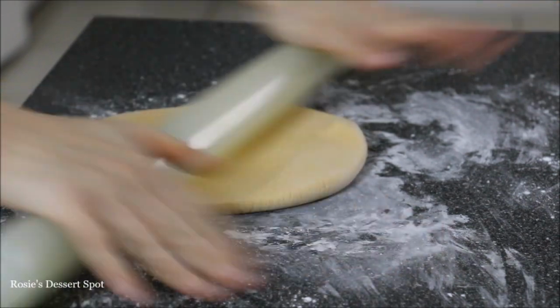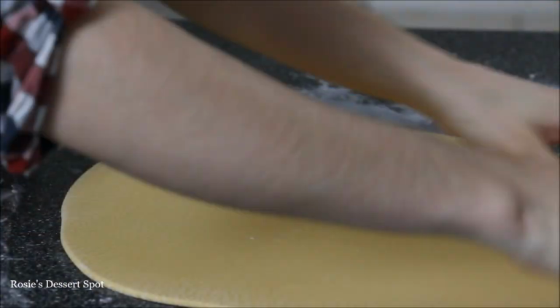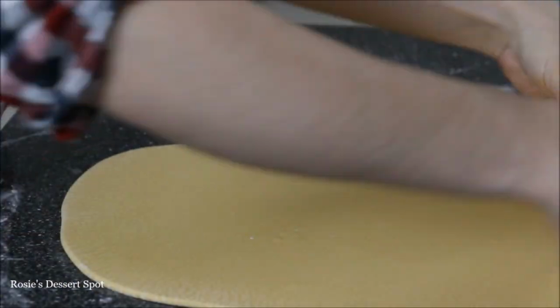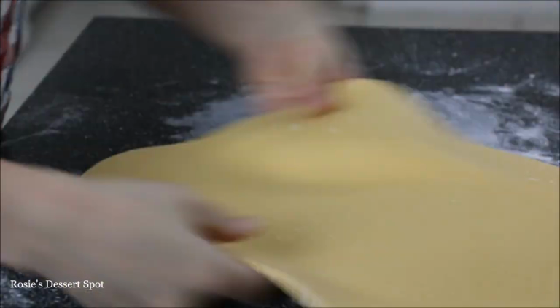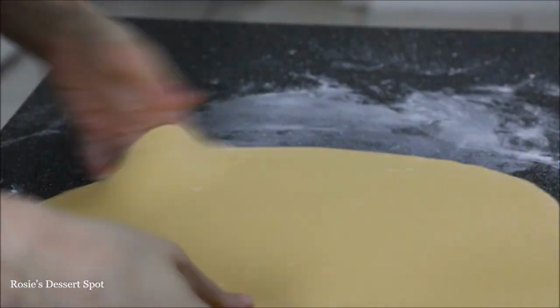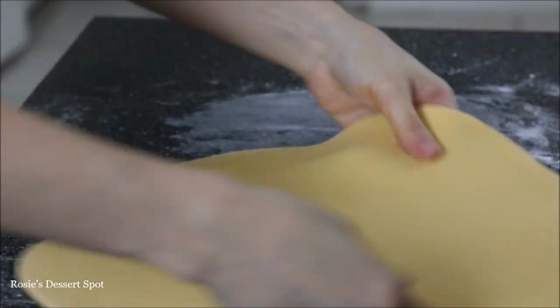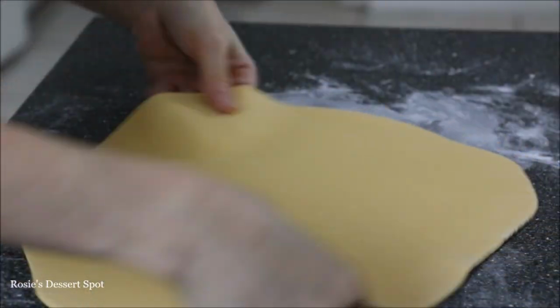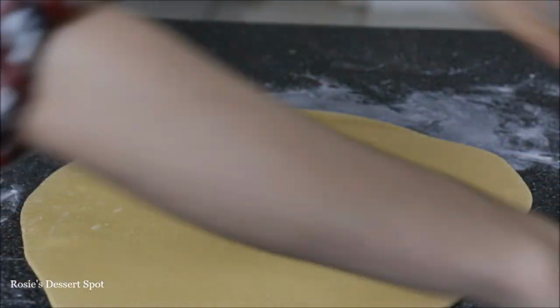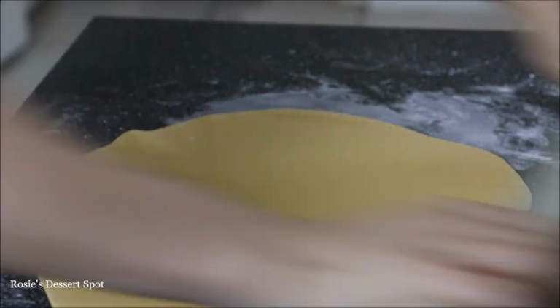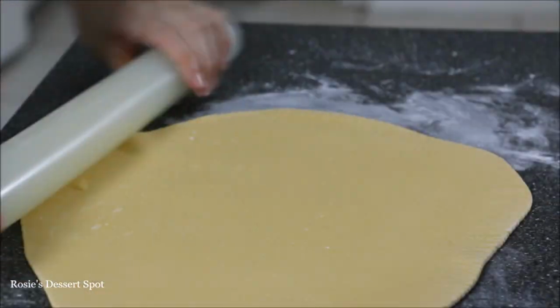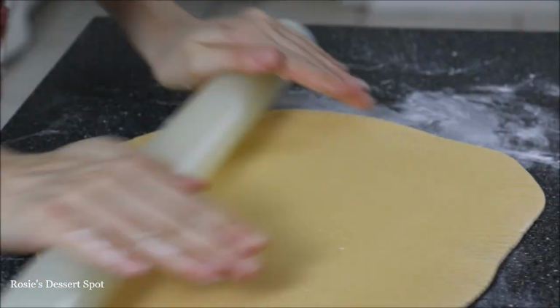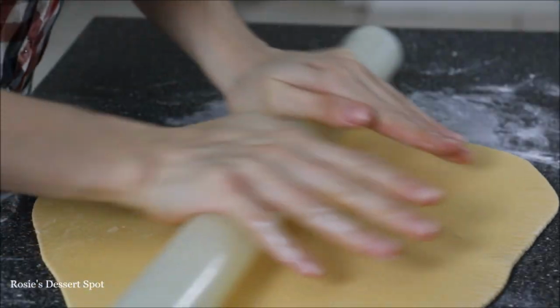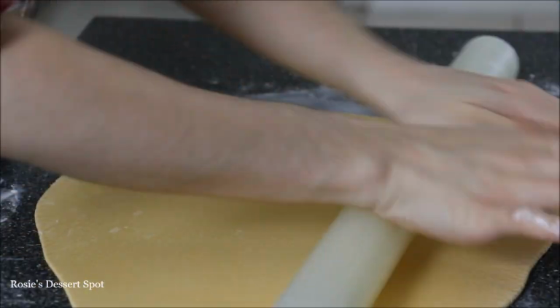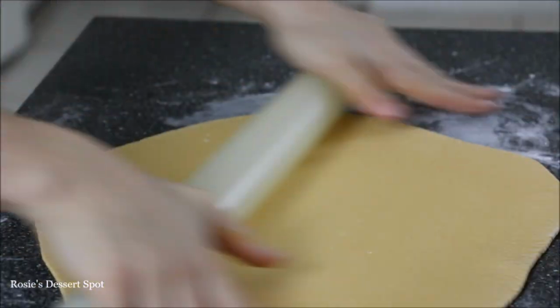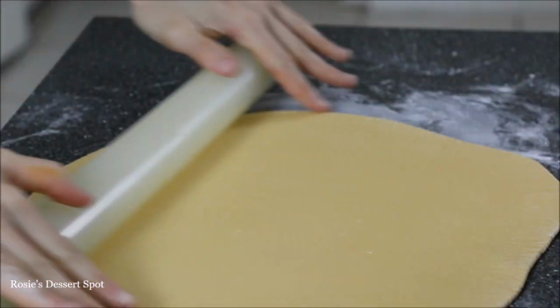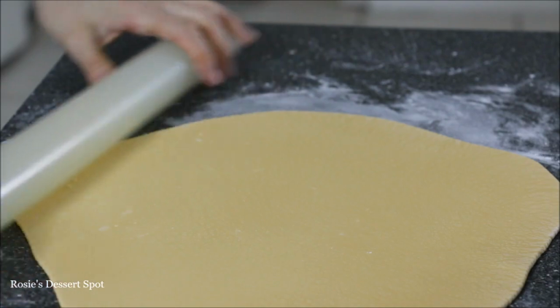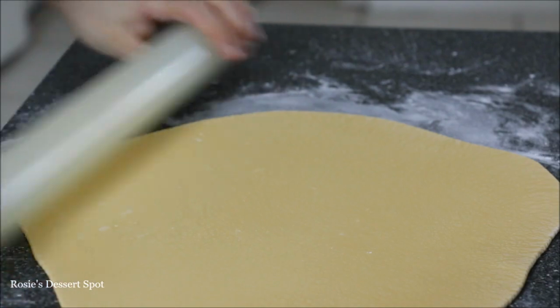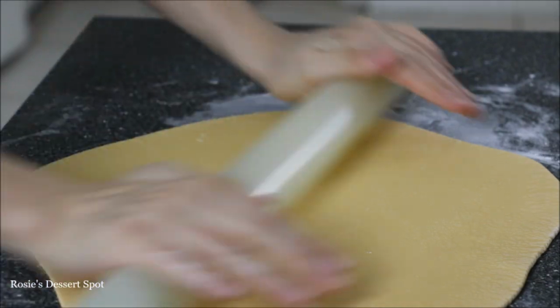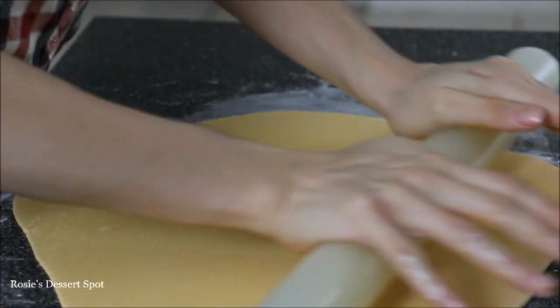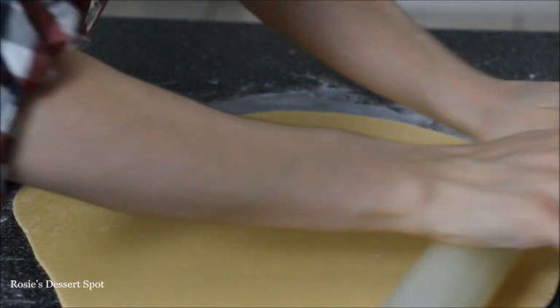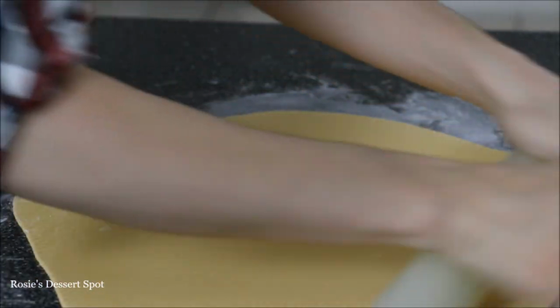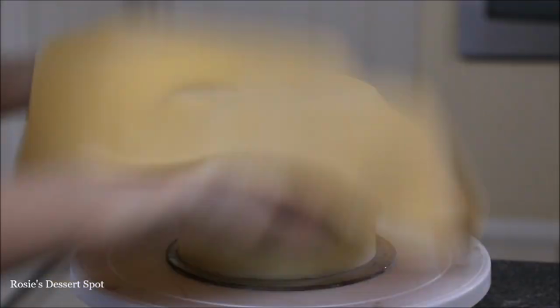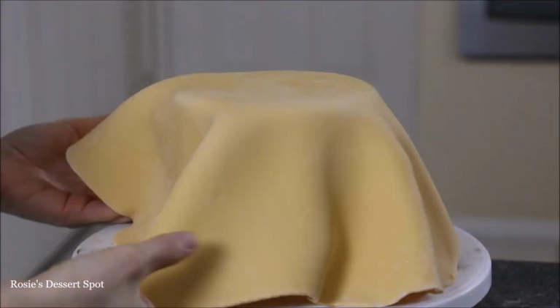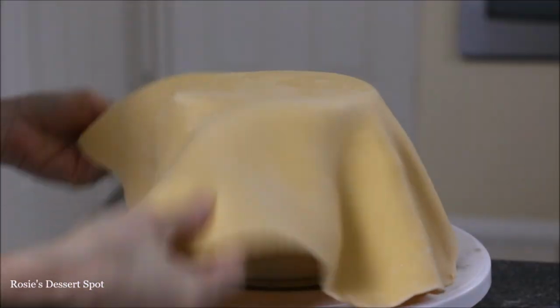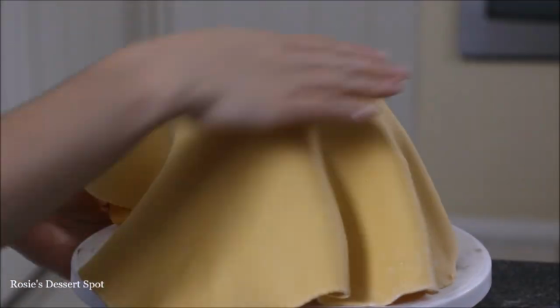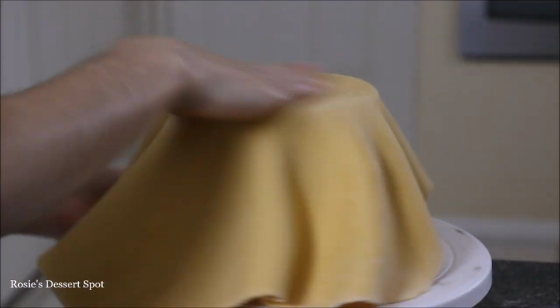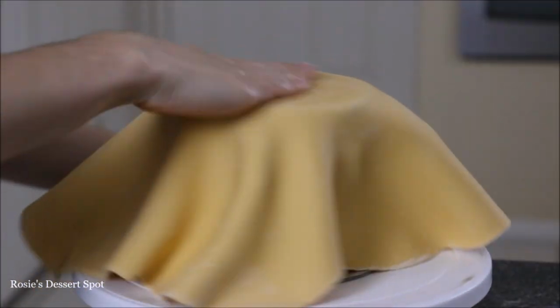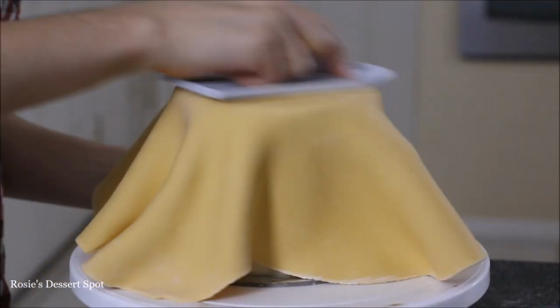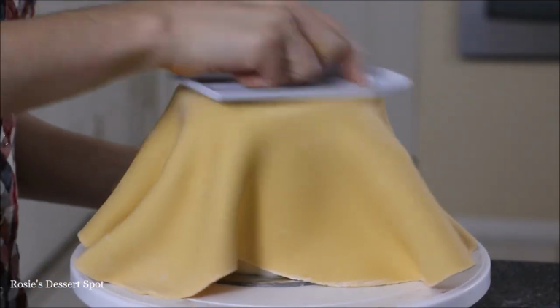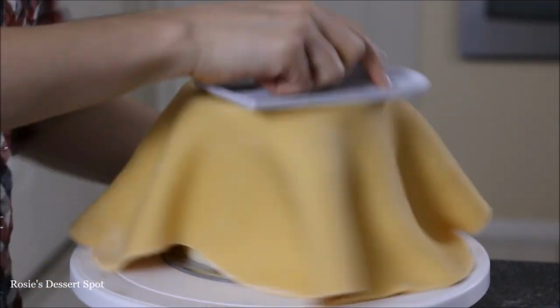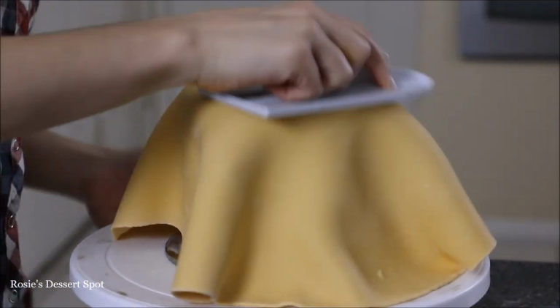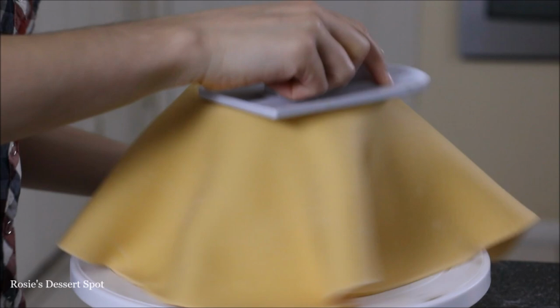In the meantime, I'll roll out my fondant. I've used white fondant by Baycals and I've added in some gold Americolor gel food color.